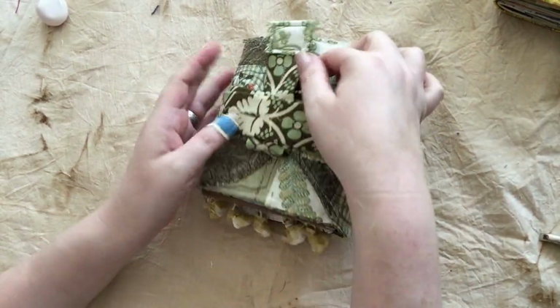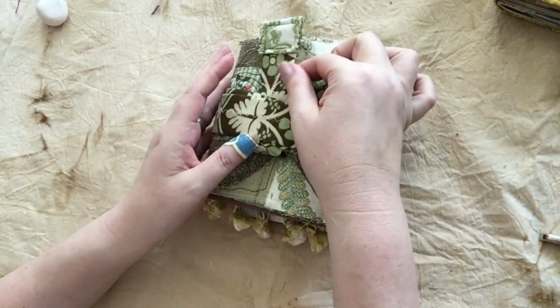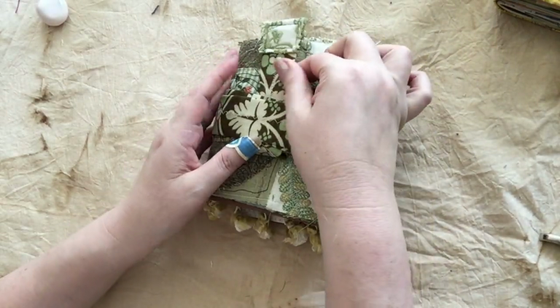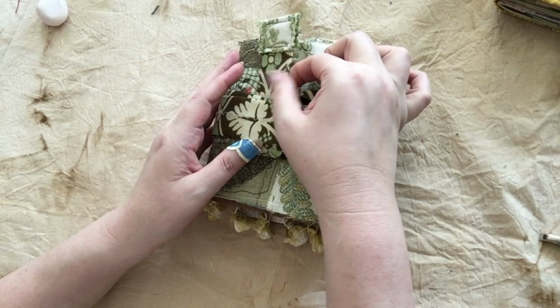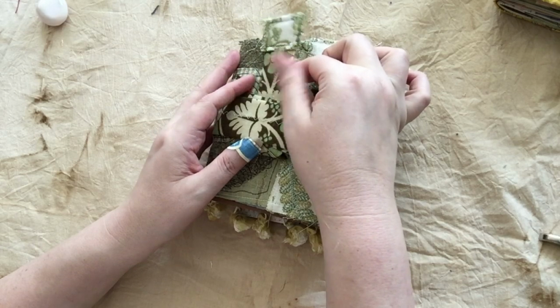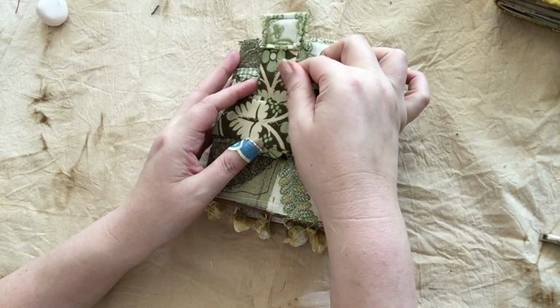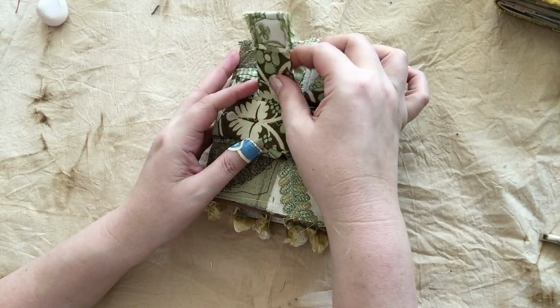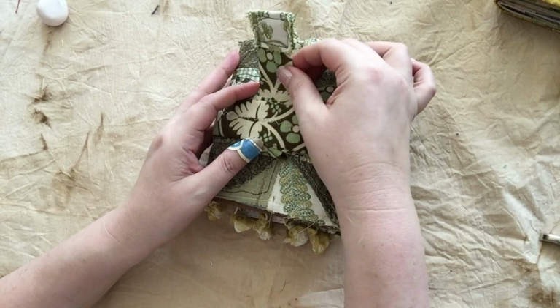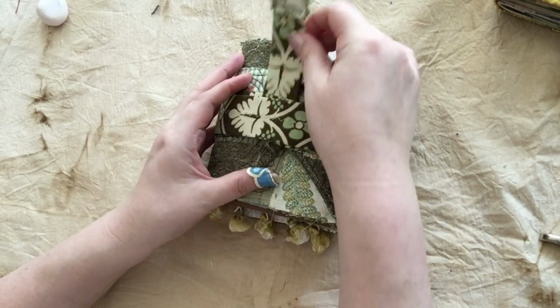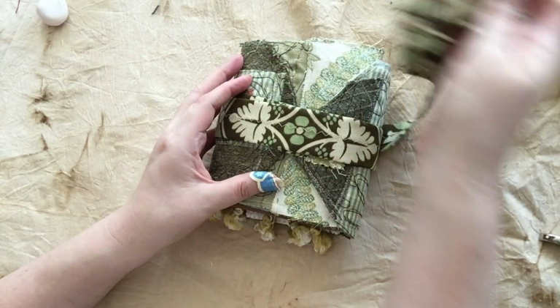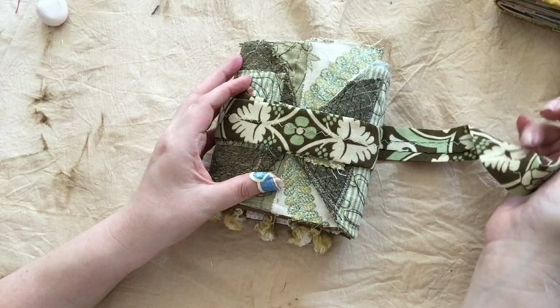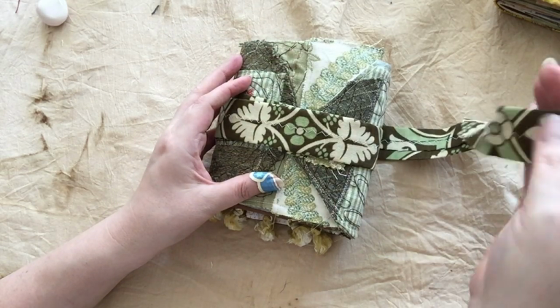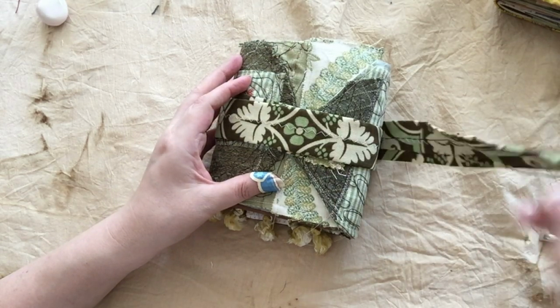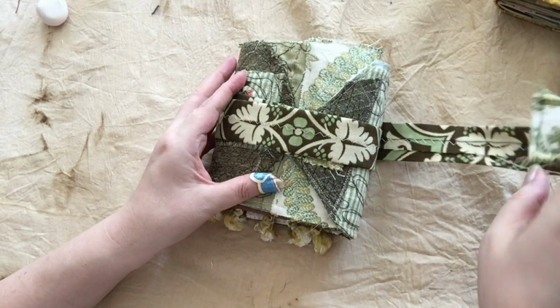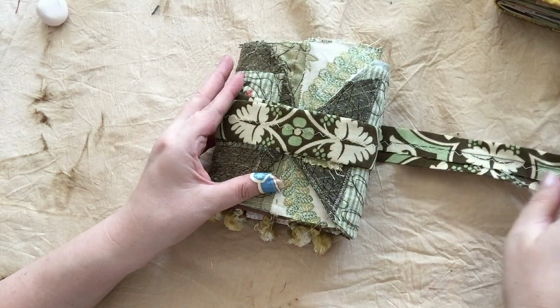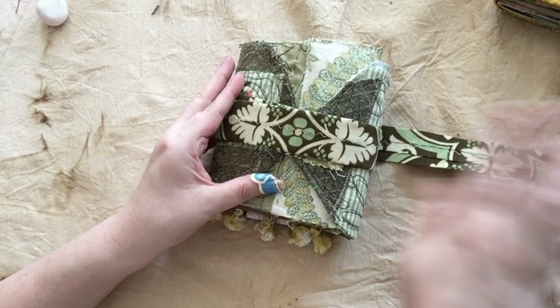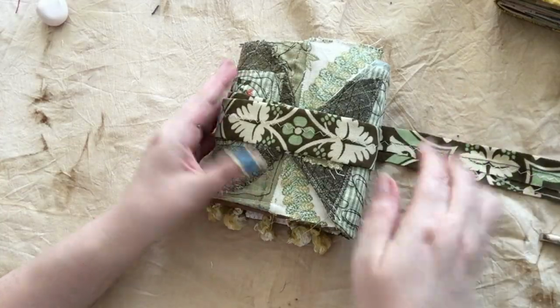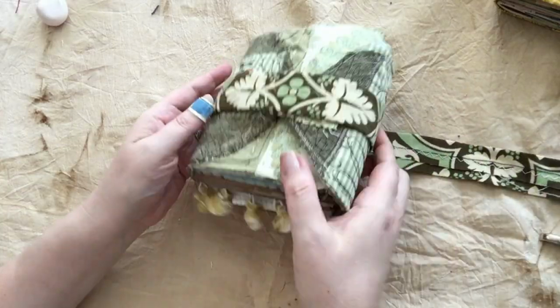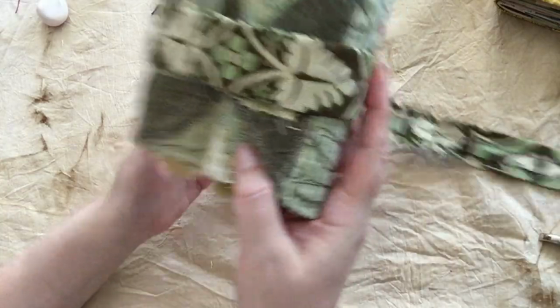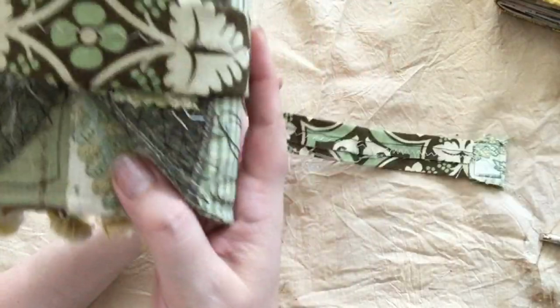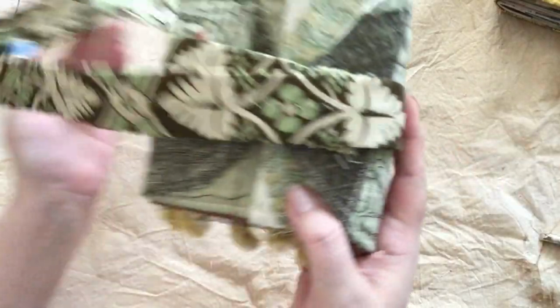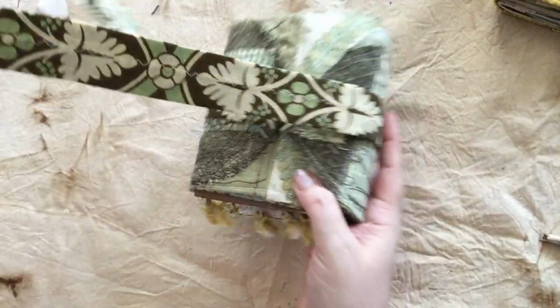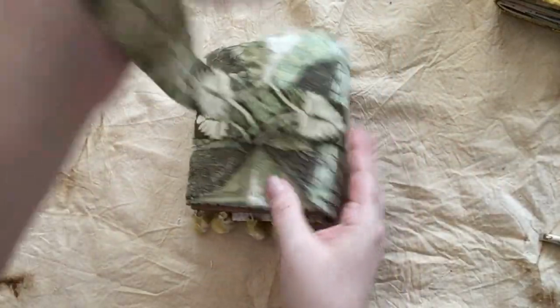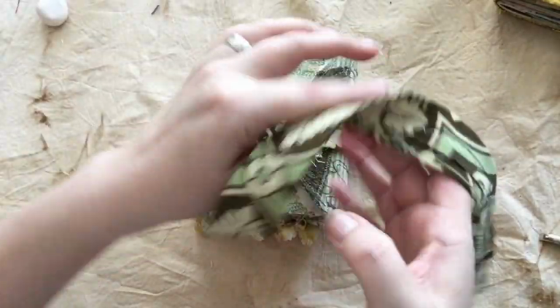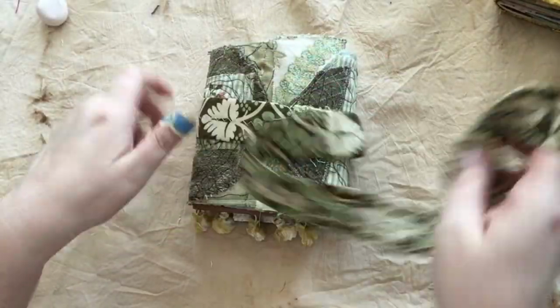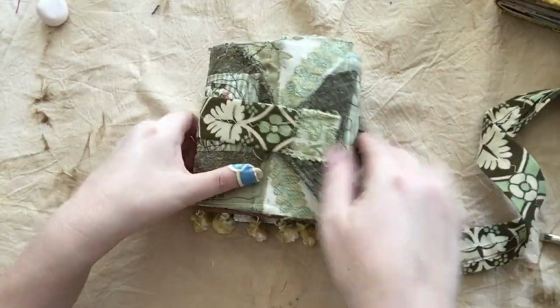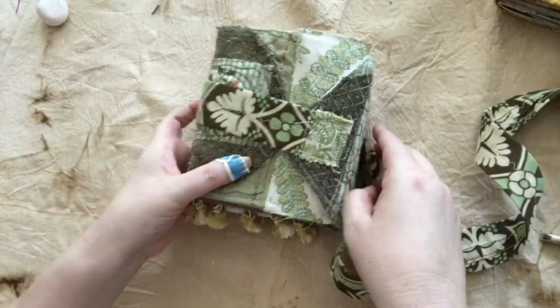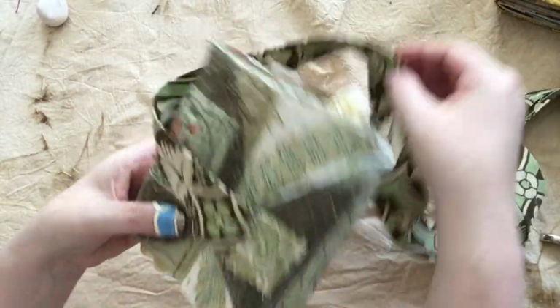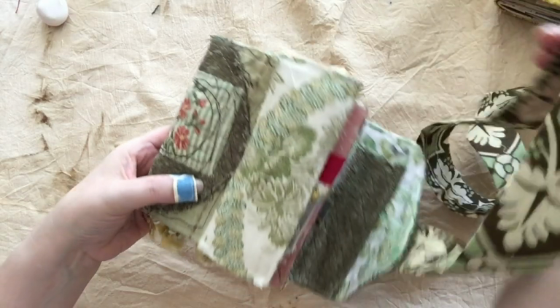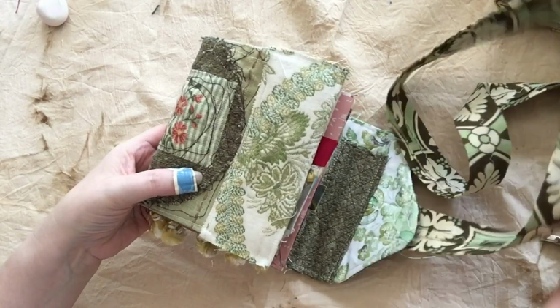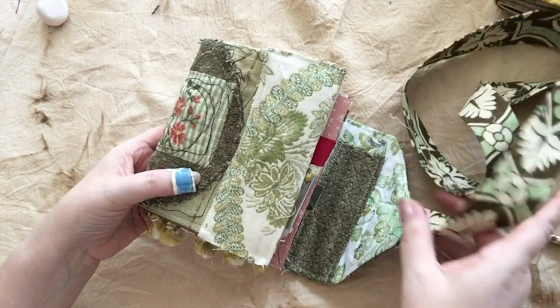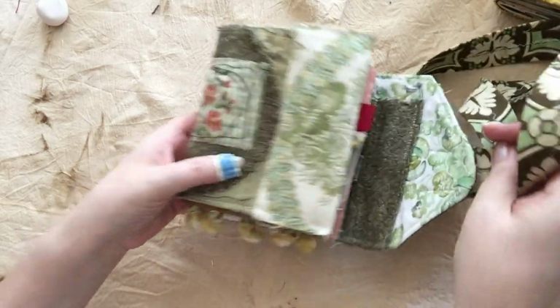High quality decorative decor fabrics for the covers. The tie is a long piece of decor fabric that's been covered so that it will wrap no matter how much stuff you throw in this.